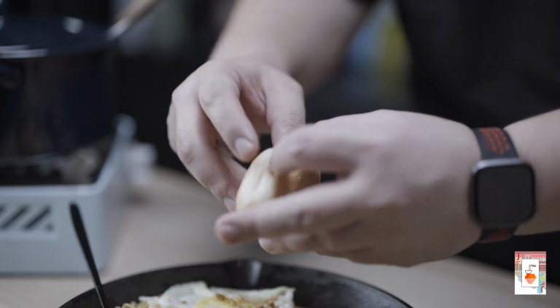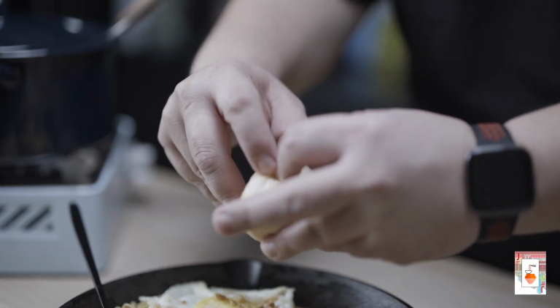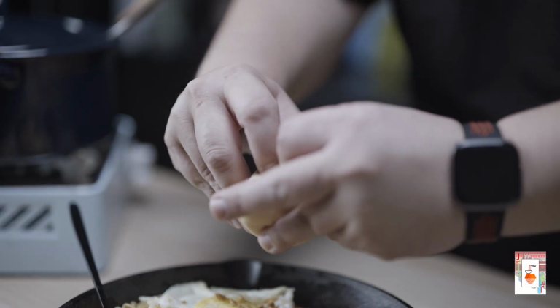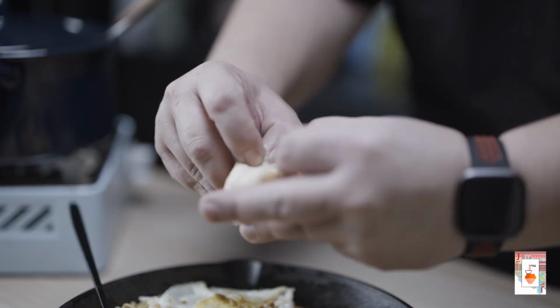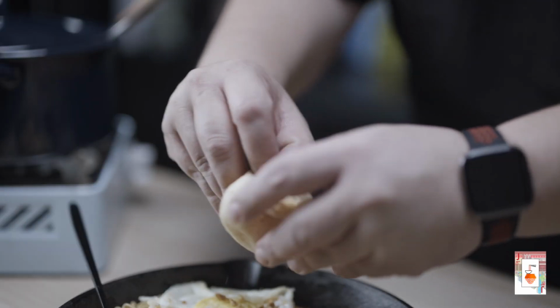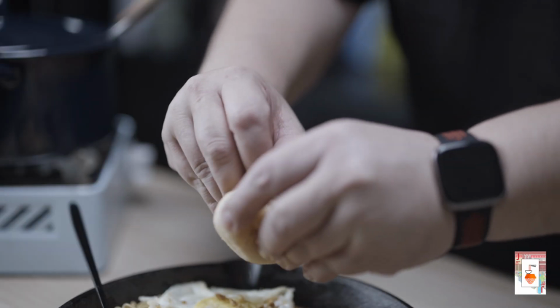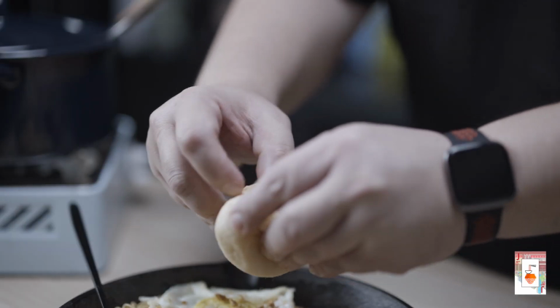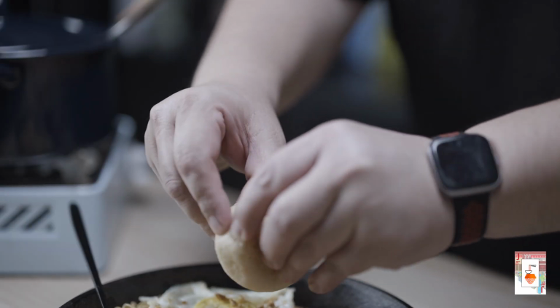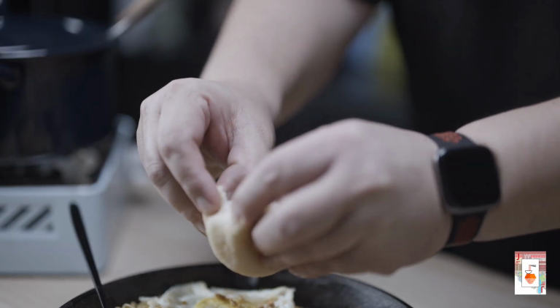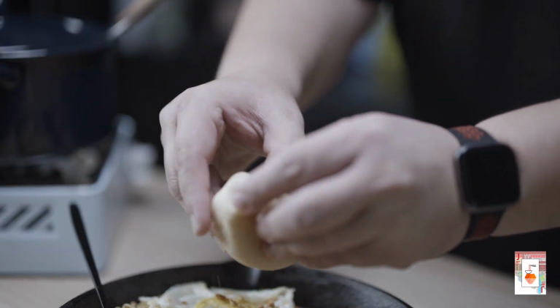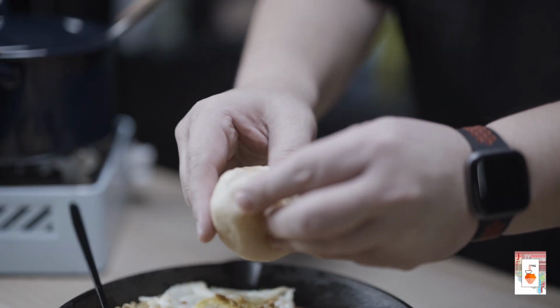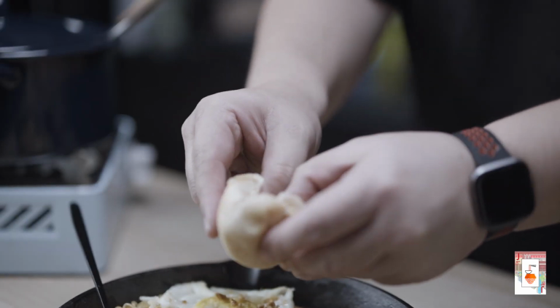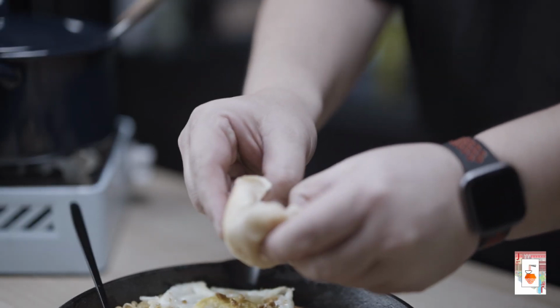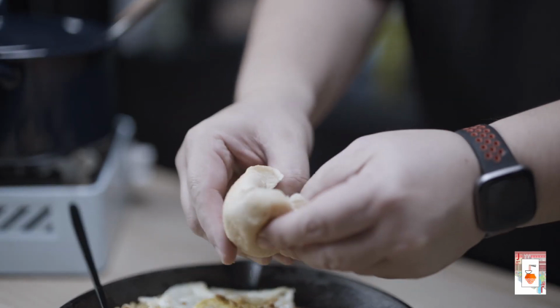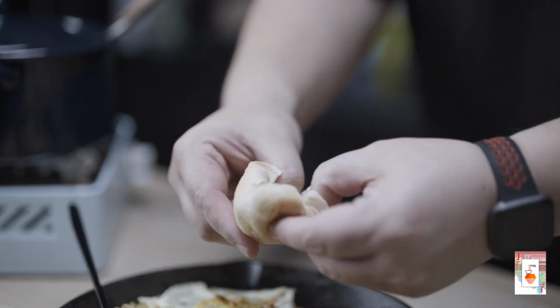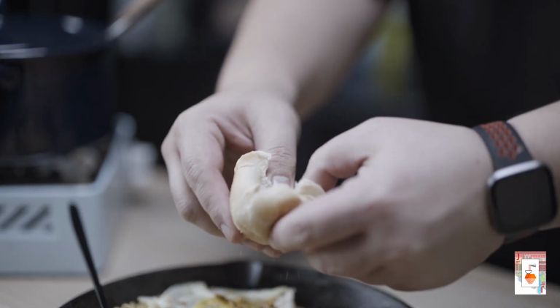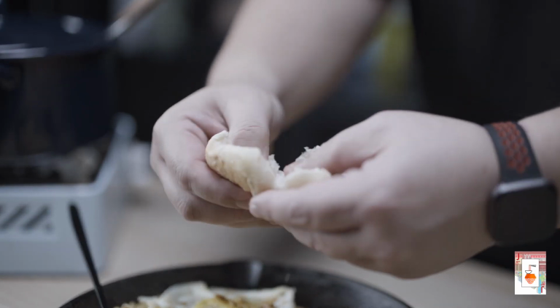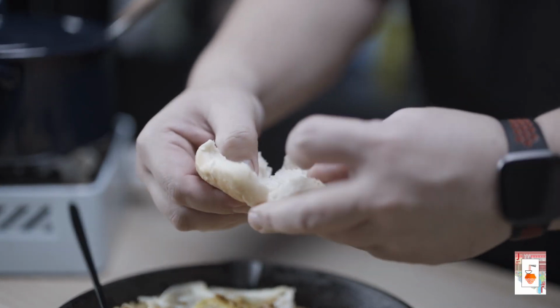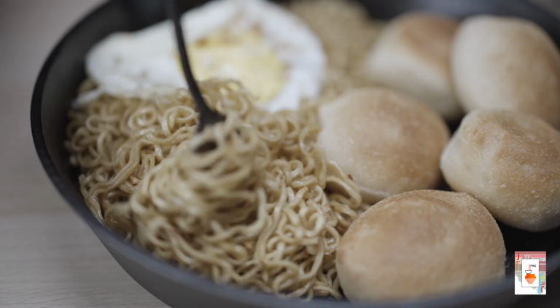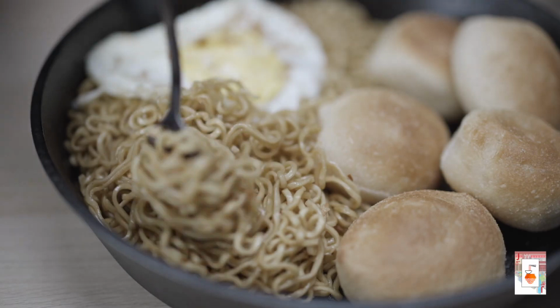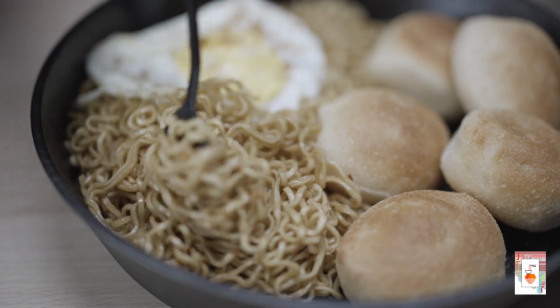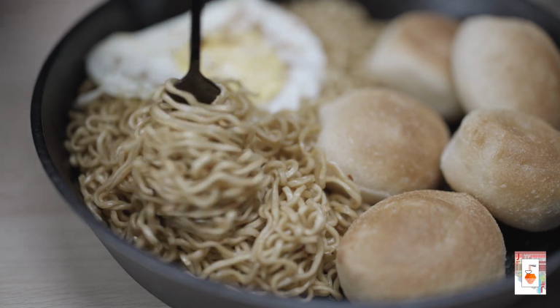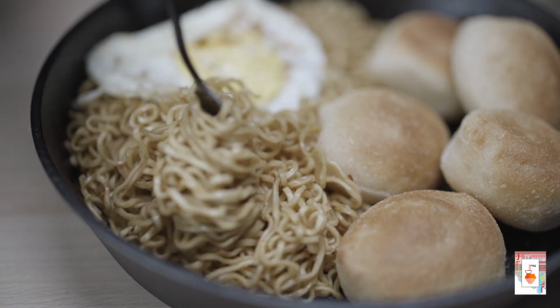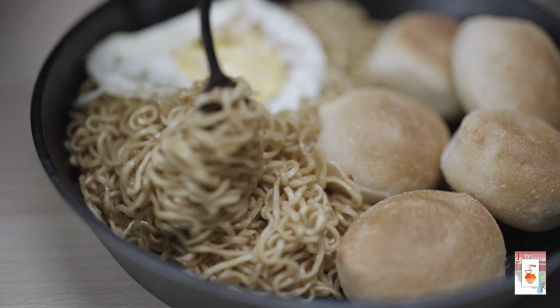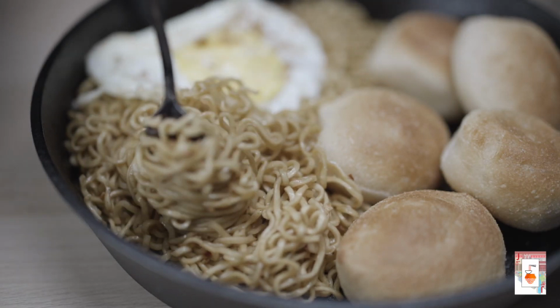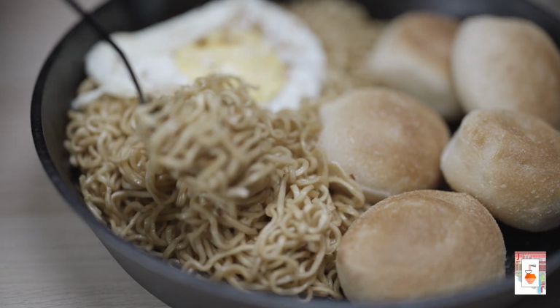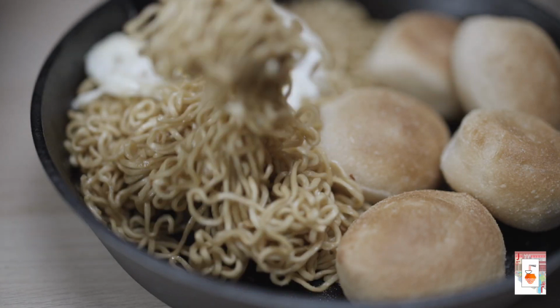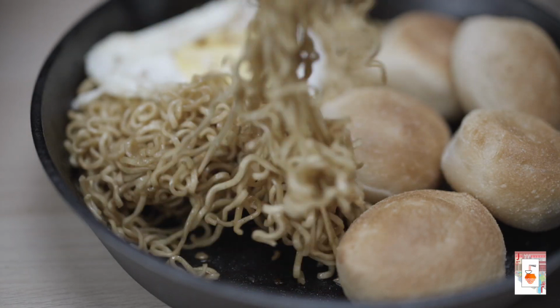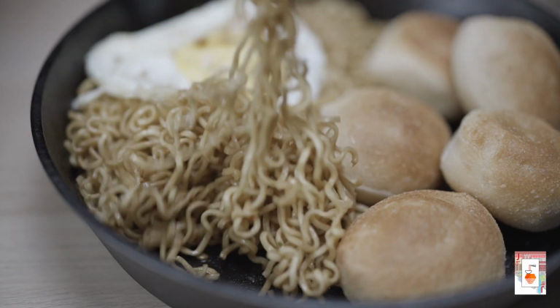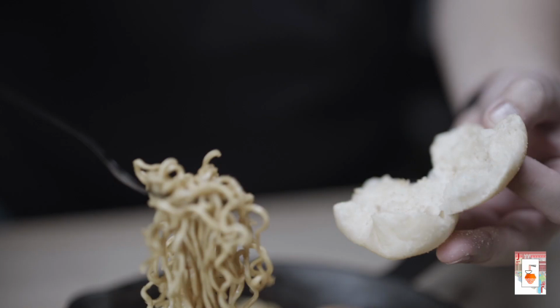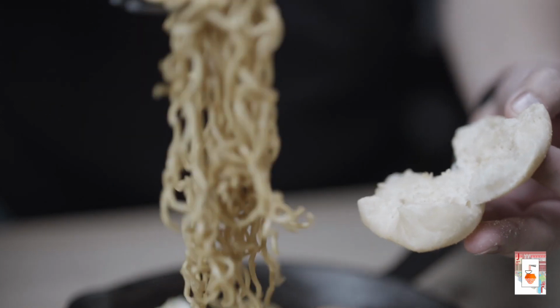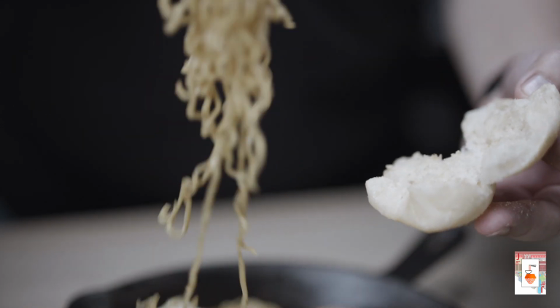If you're asking how do we eat this — well, we just open the pan de sal, place the noodles in, and enjoy.